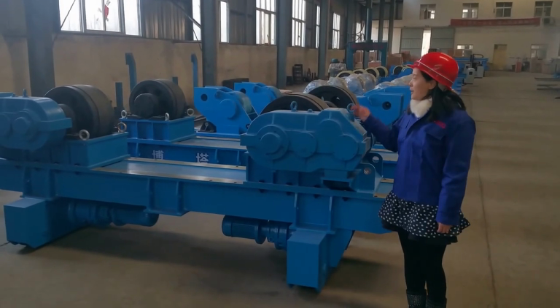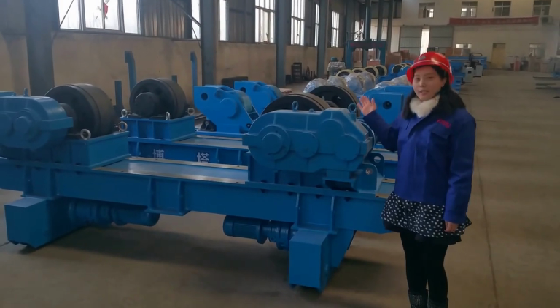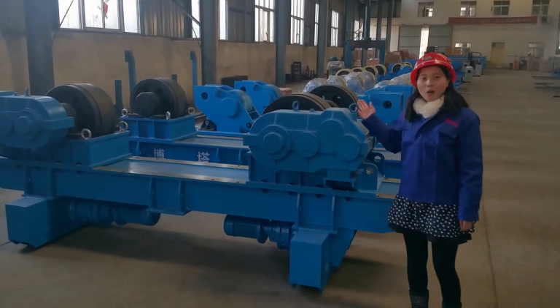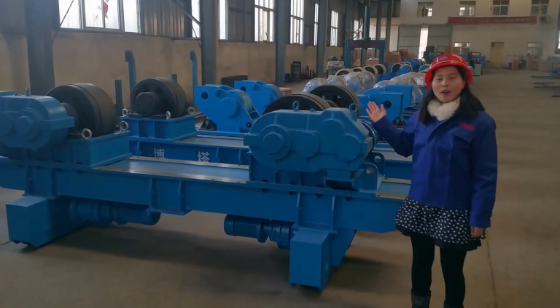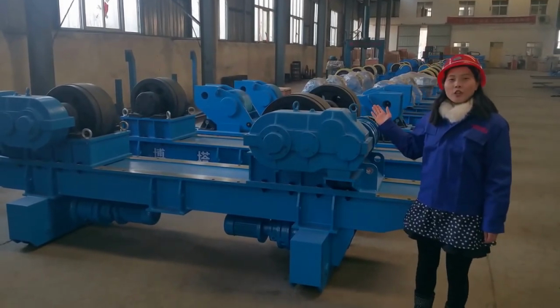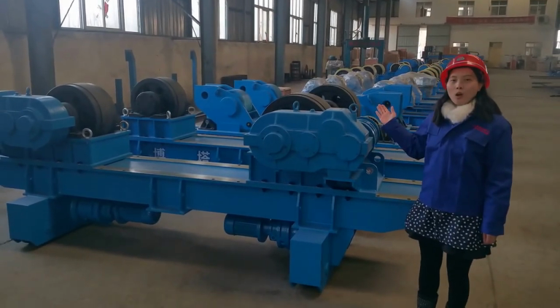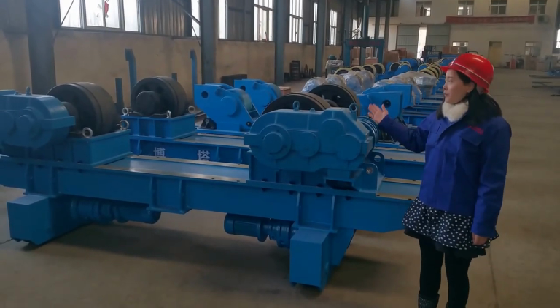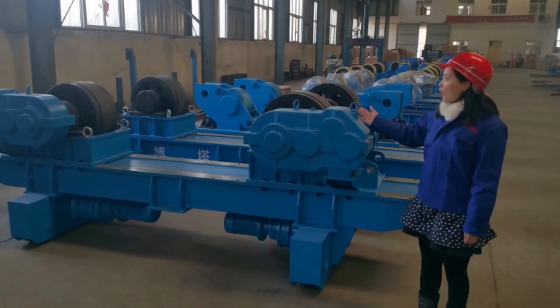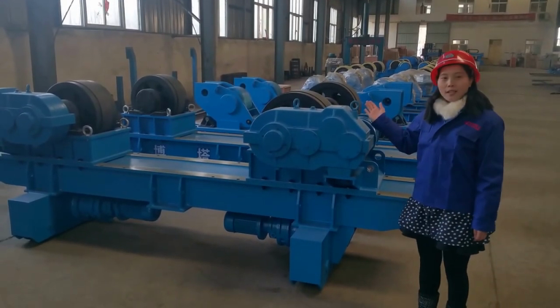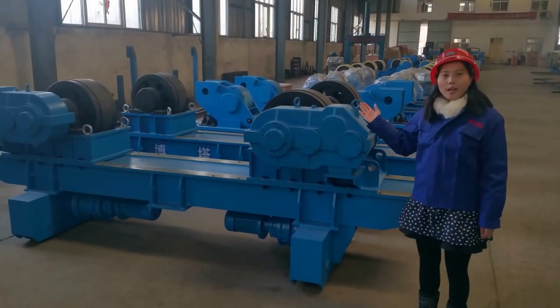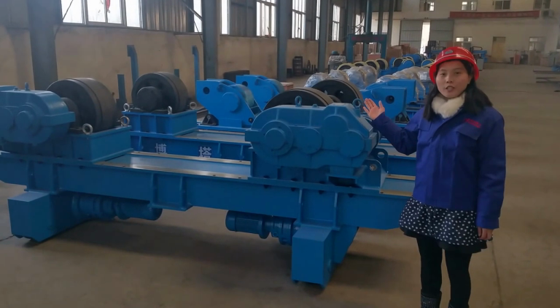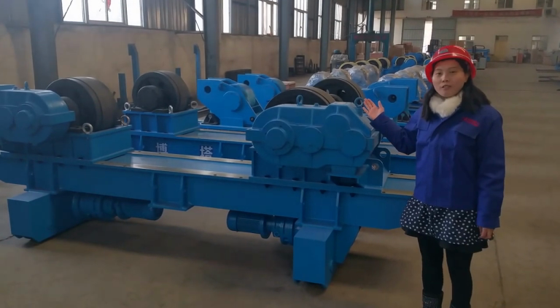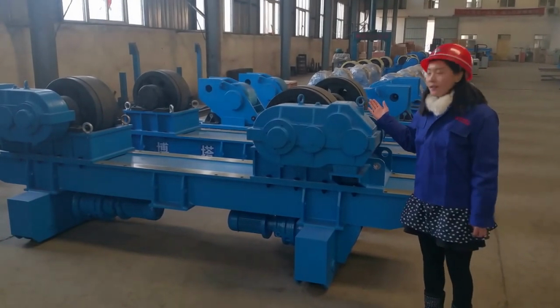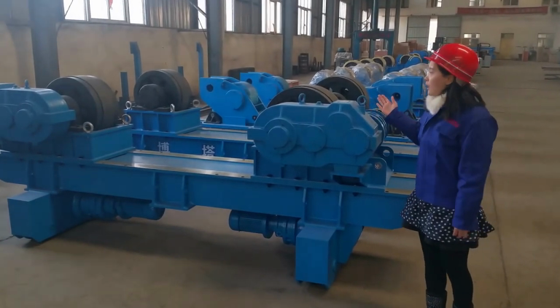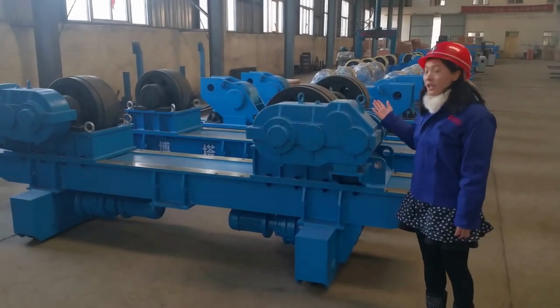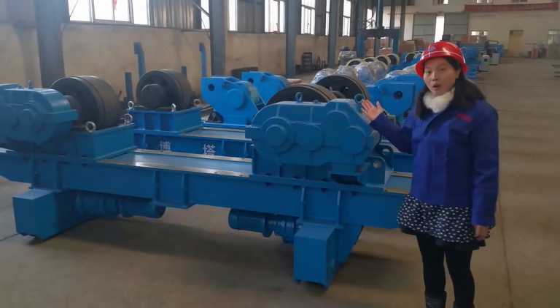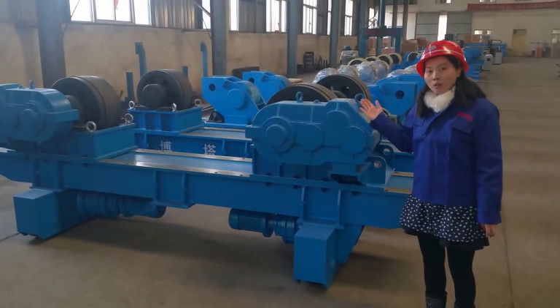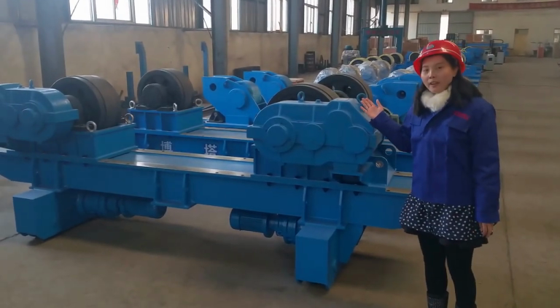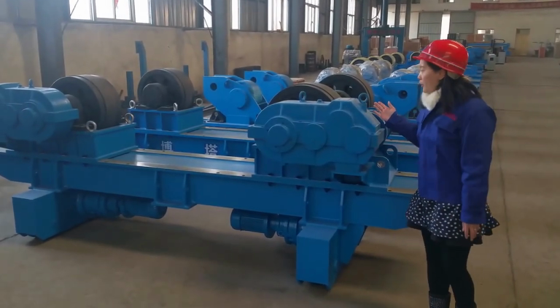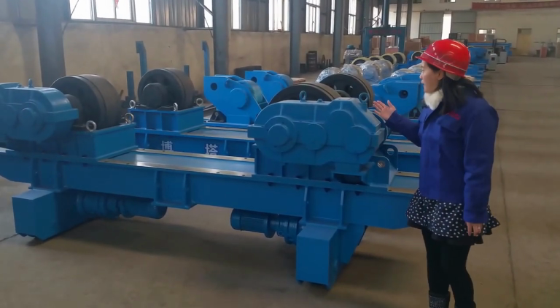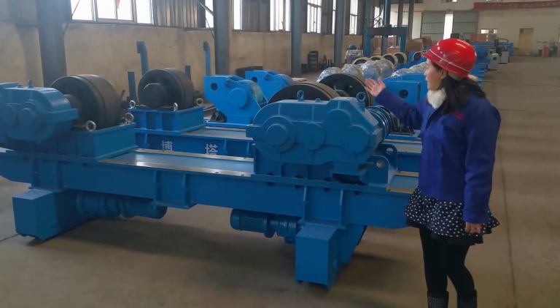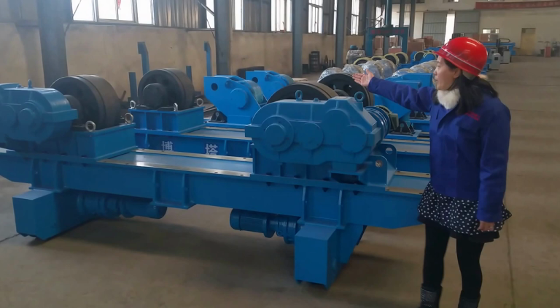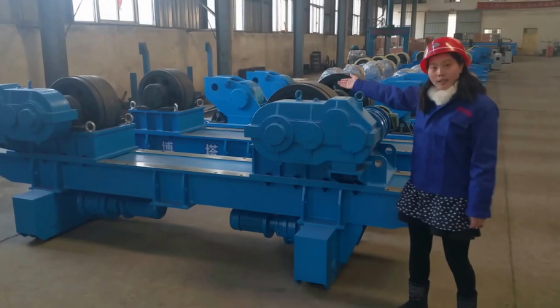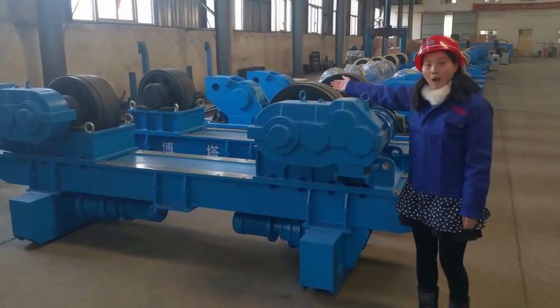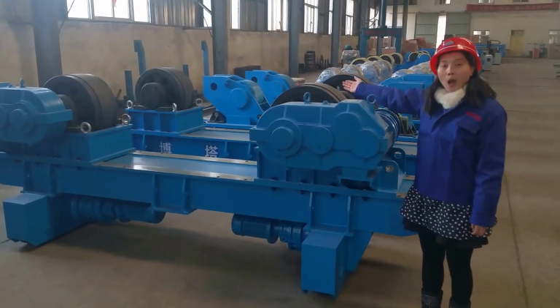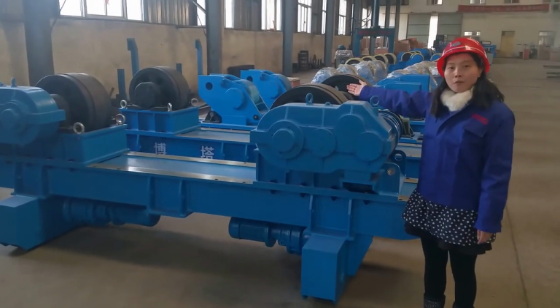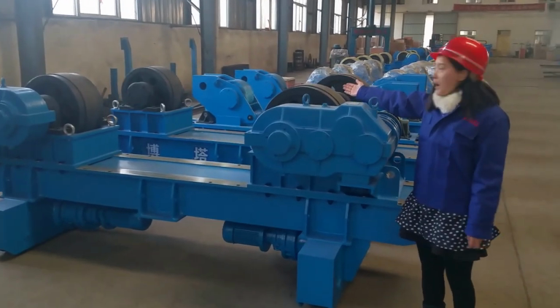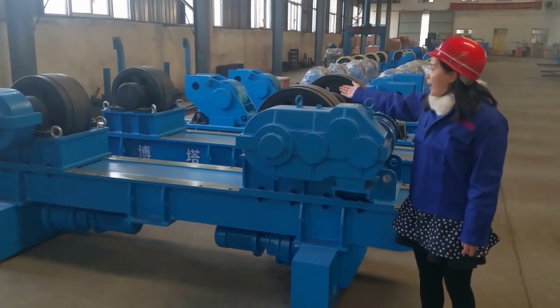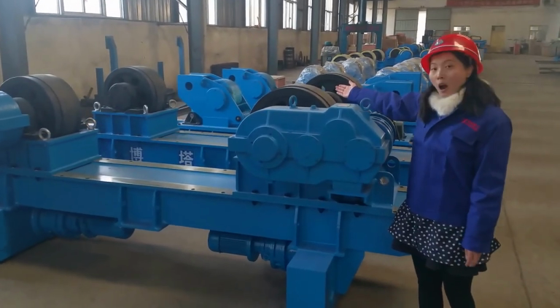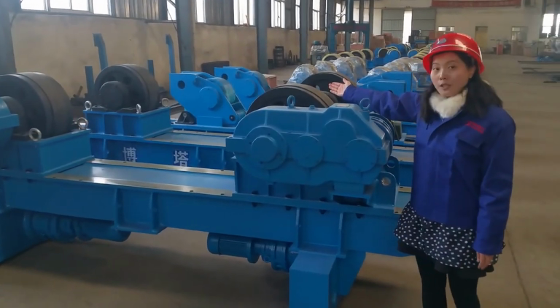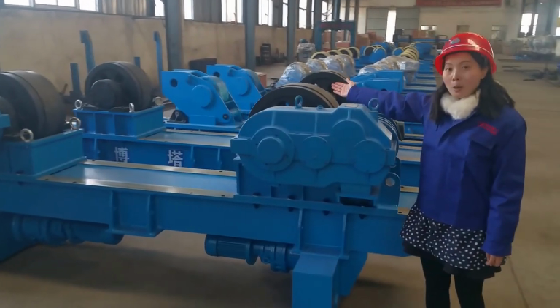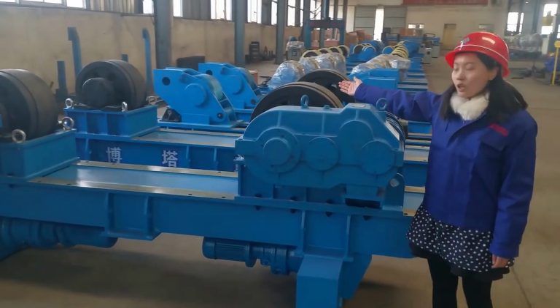Here, this is our welding turning roll. This one is 80 tons. It's an adjustable model — you can see the wheels are a half rubber and half wheel combination.